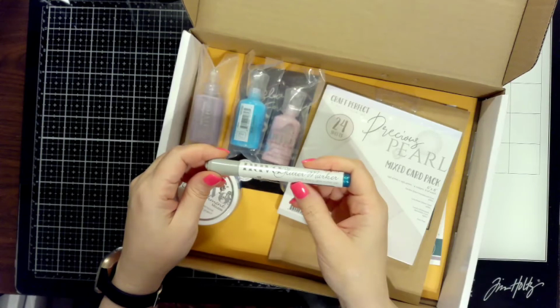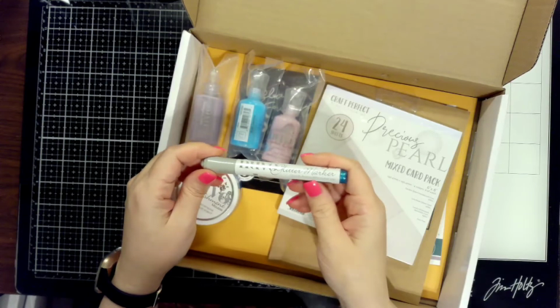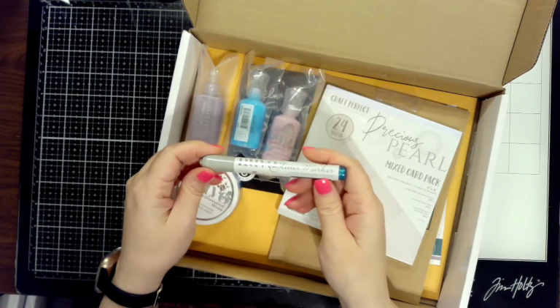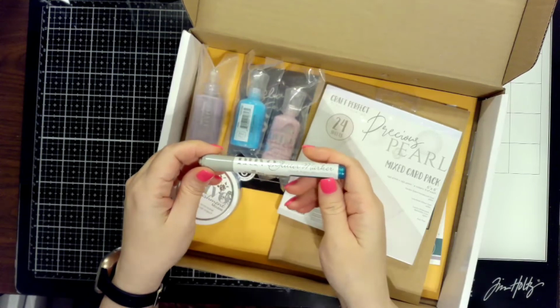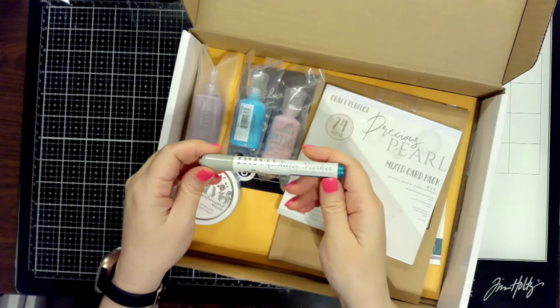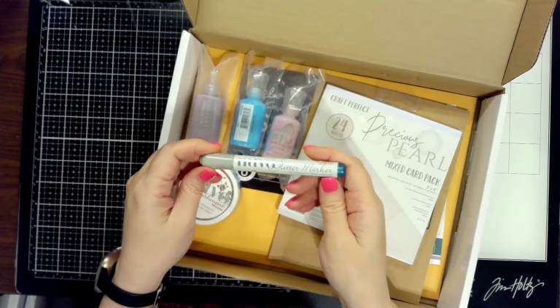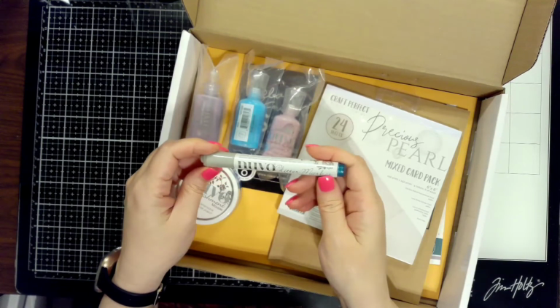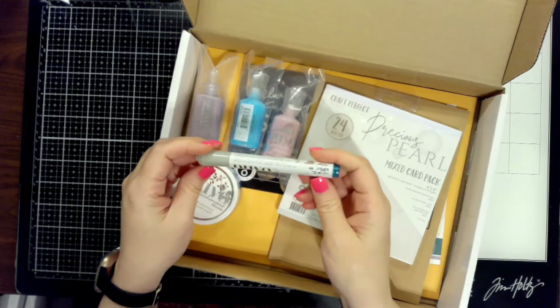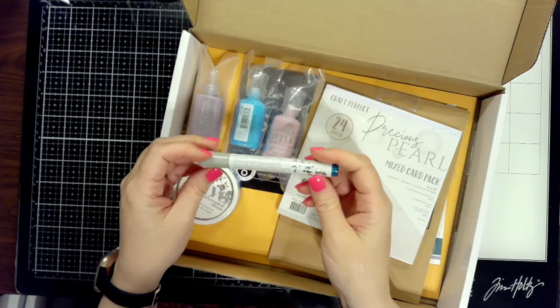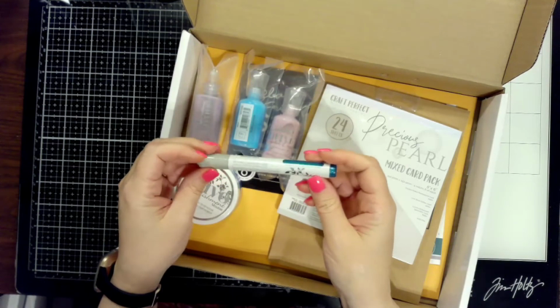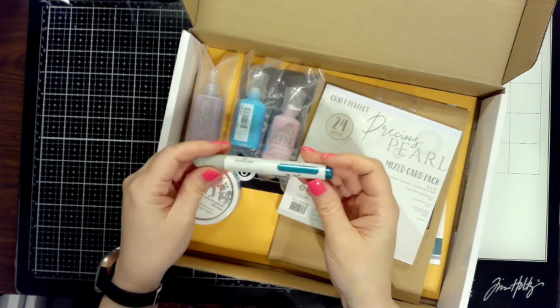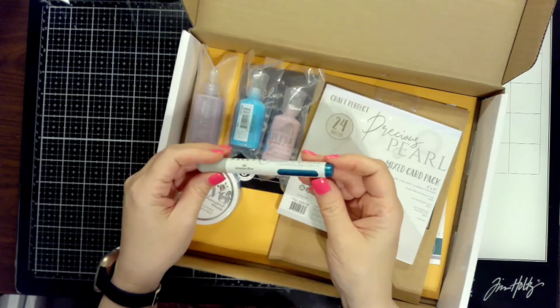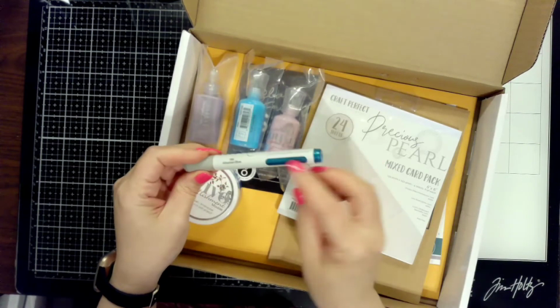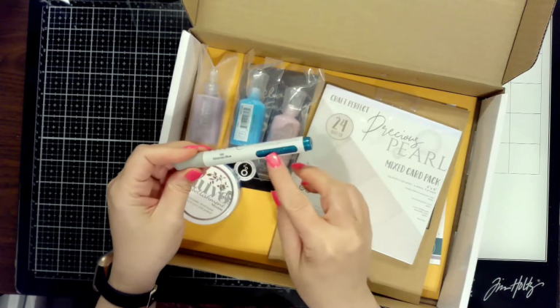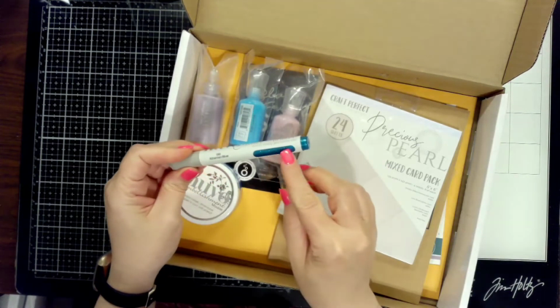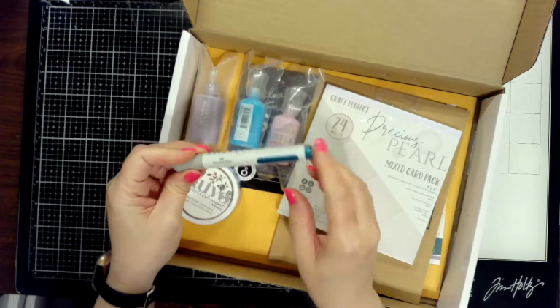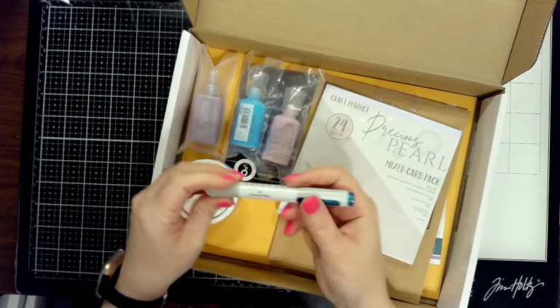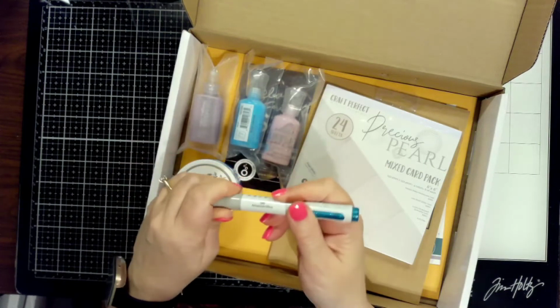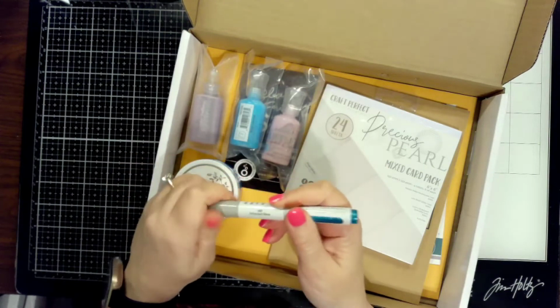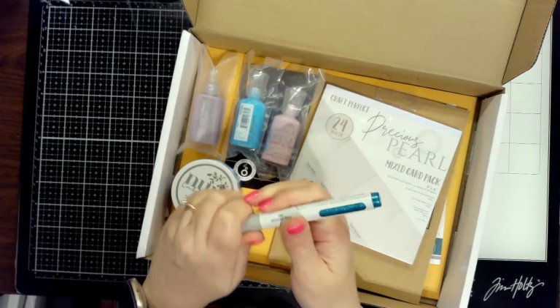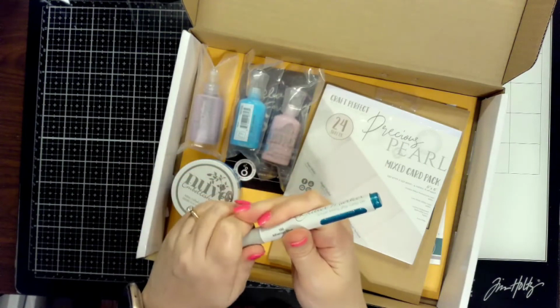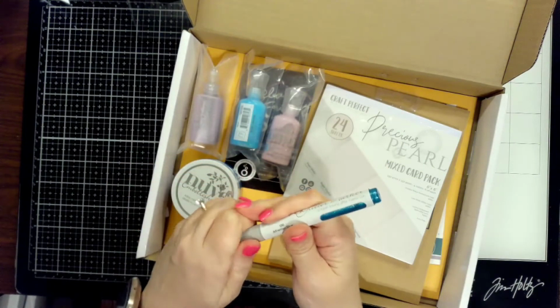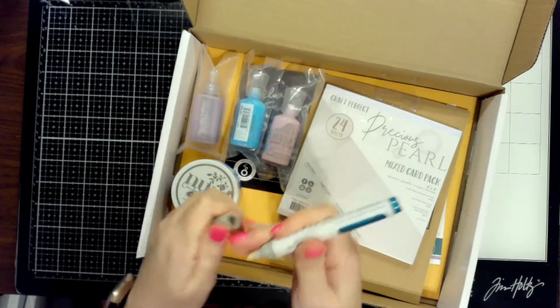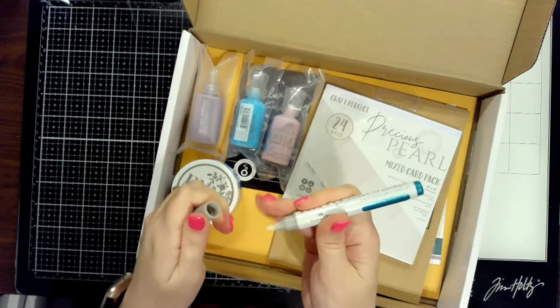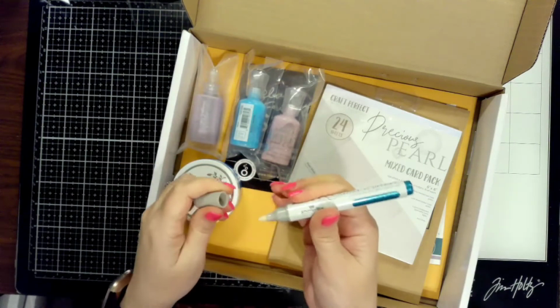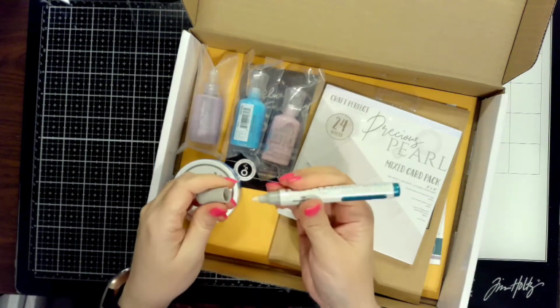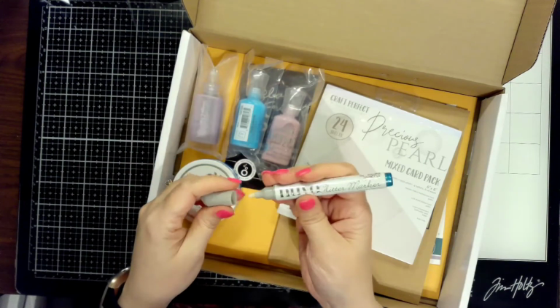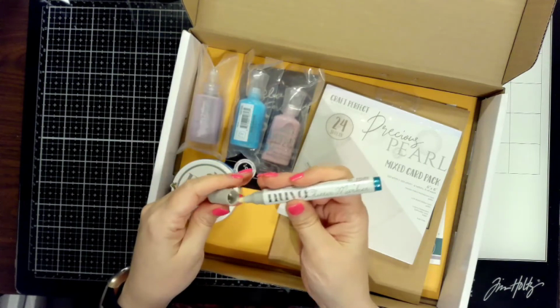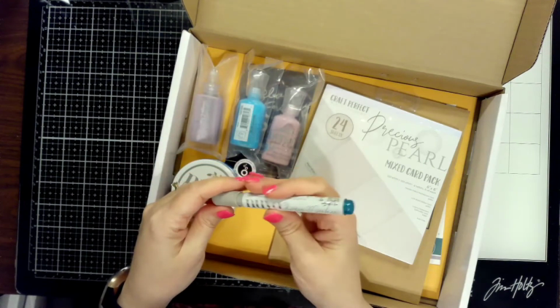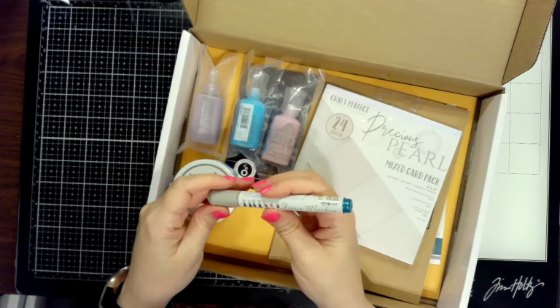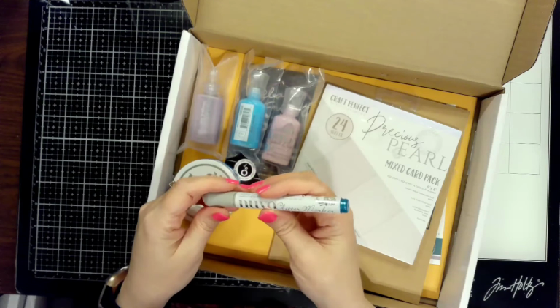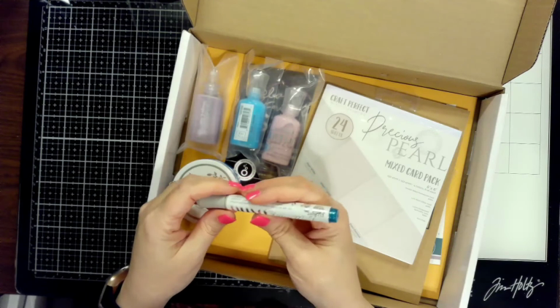Seriously, I absolutely love them. Now I'm not paid by Tonic to do this — I purchase all of this on my own. There's no affiliation, there's nothing like that.